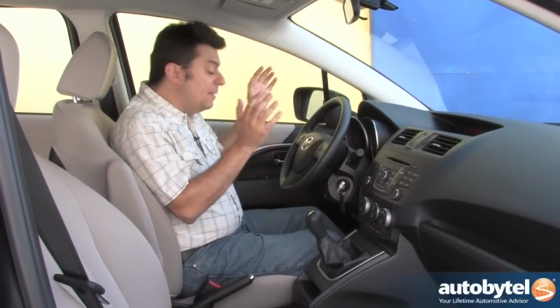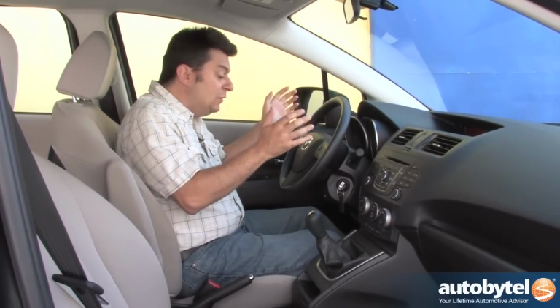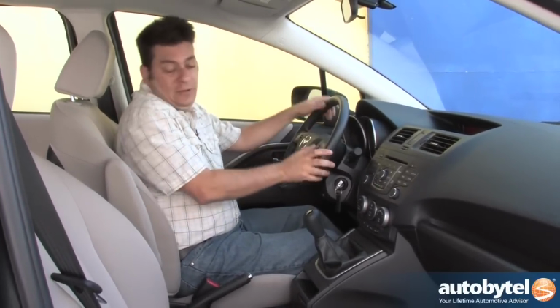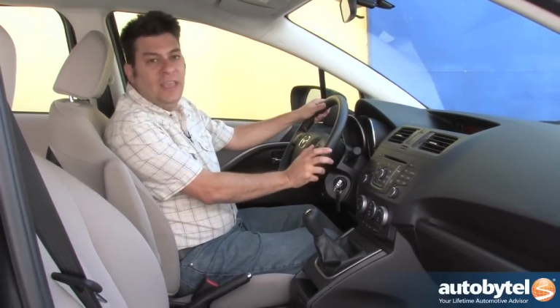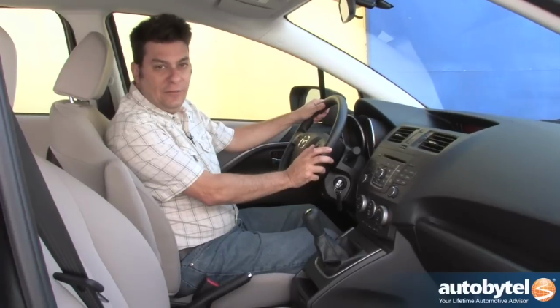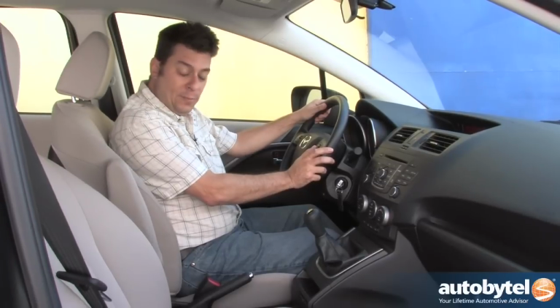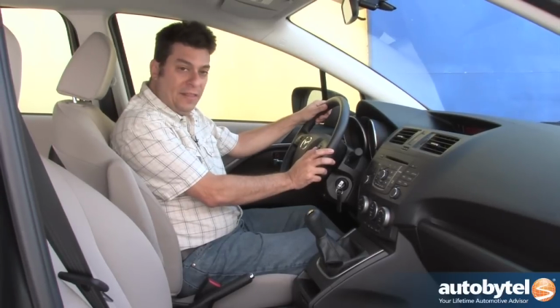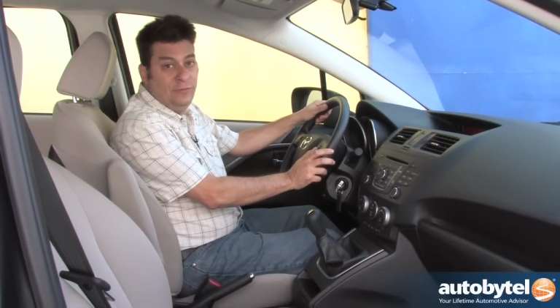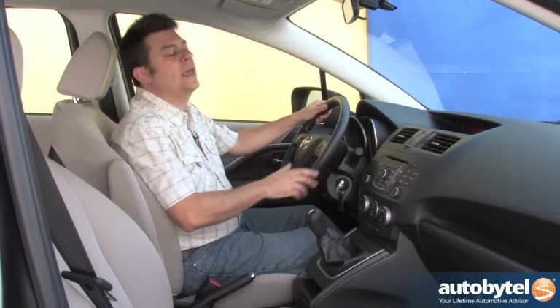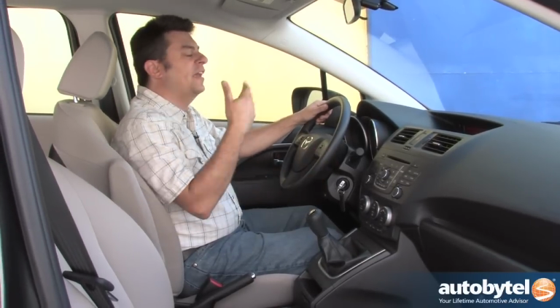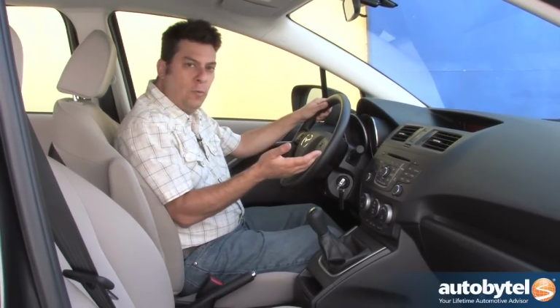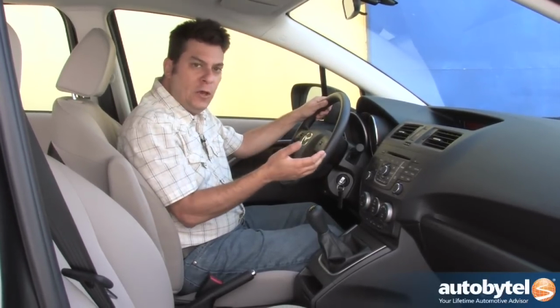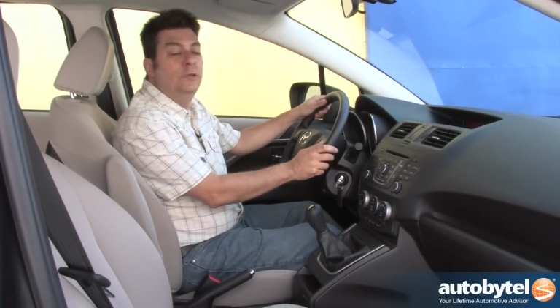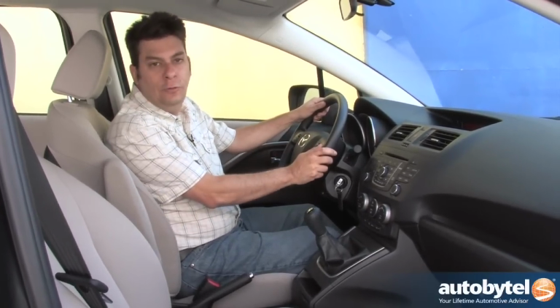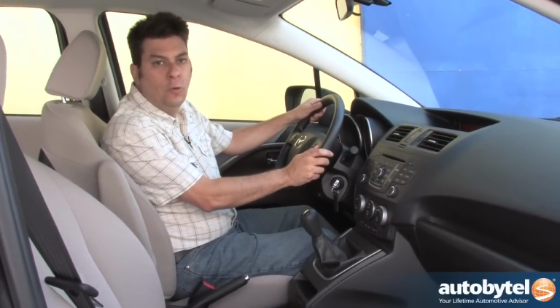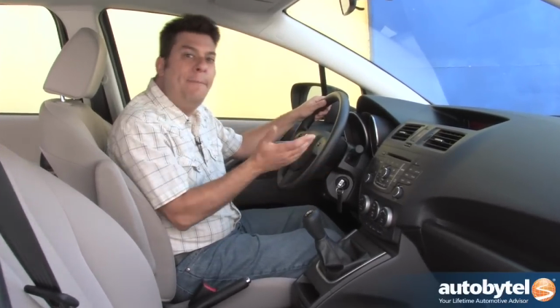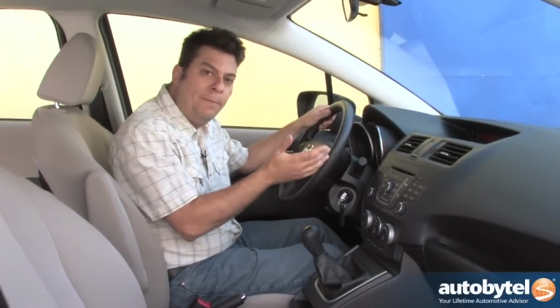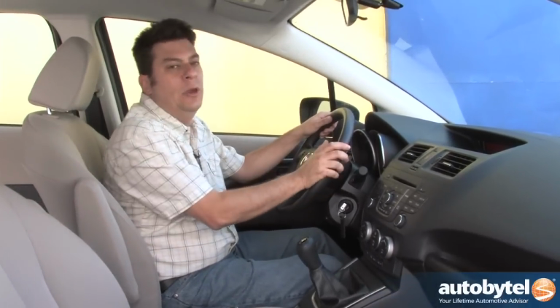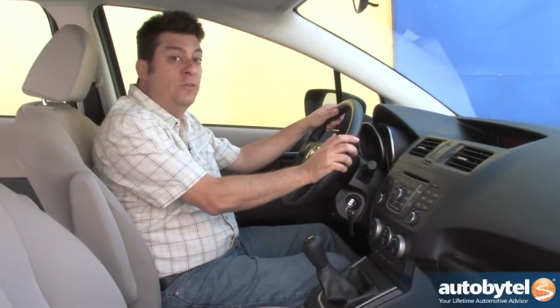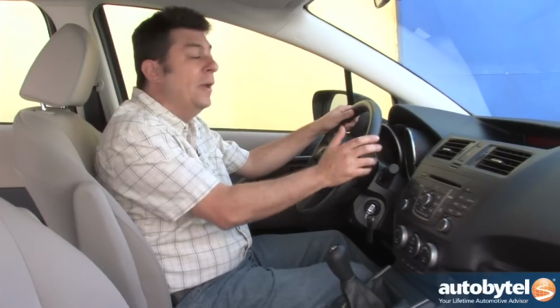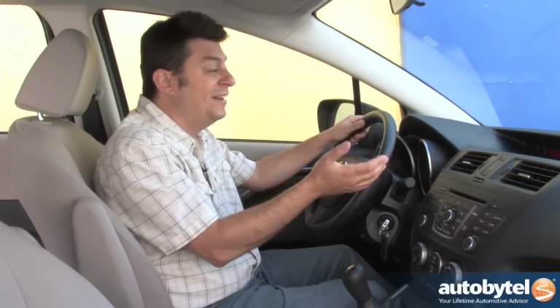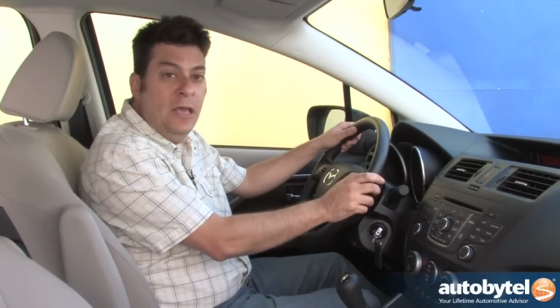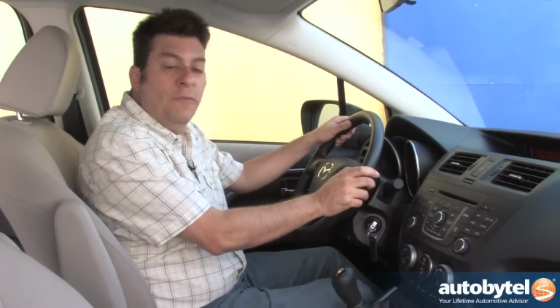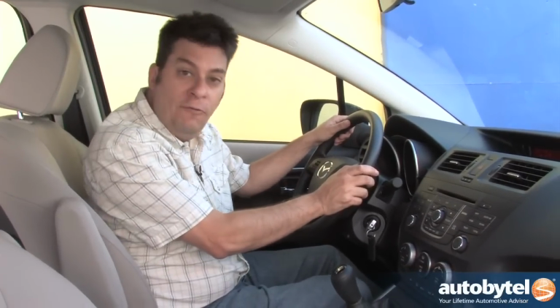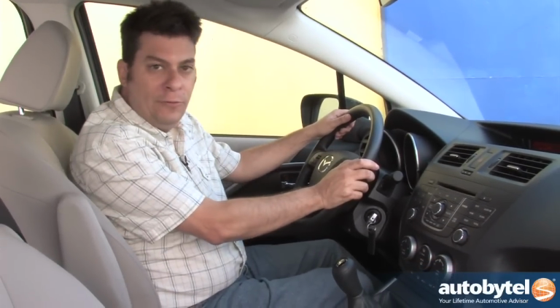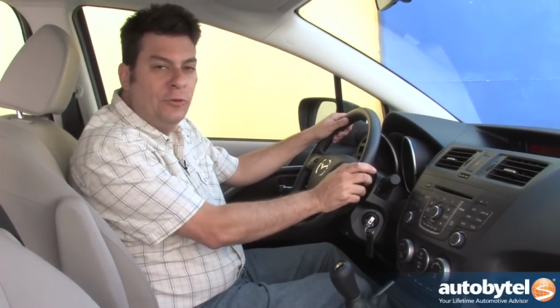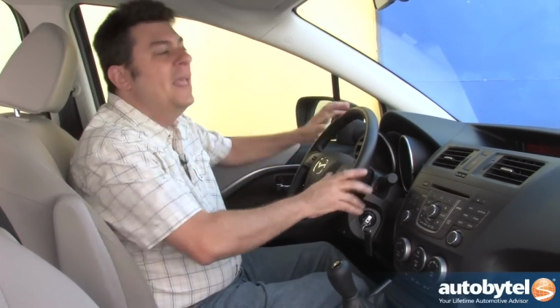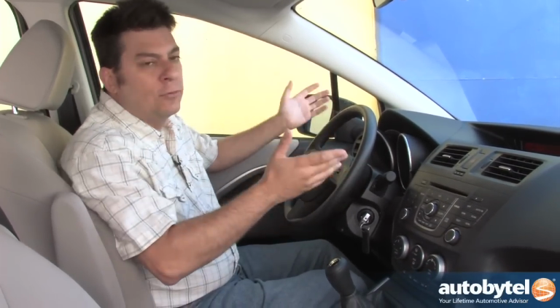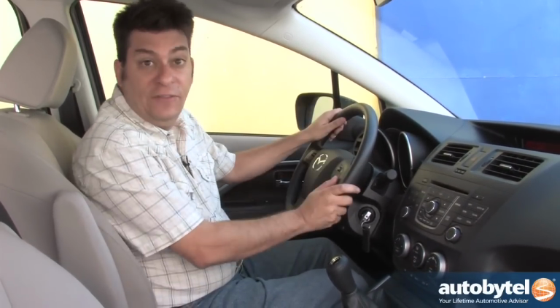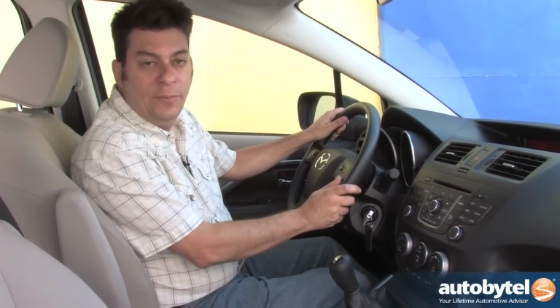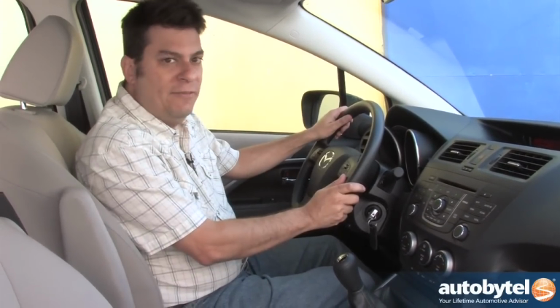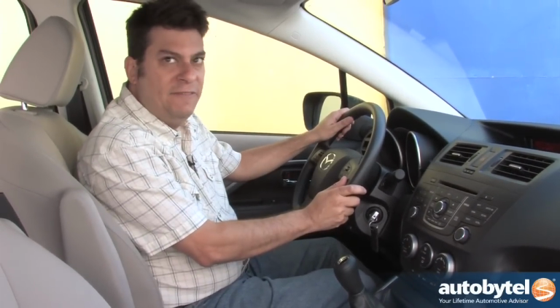The bad news is you can only get the manual in the Sport model, and that means doing without satellite radio, Bluetooth, or a backup camera. Of course, if you accidentally reverse over your own children, that sort of defeats the purpose of having a minivan.